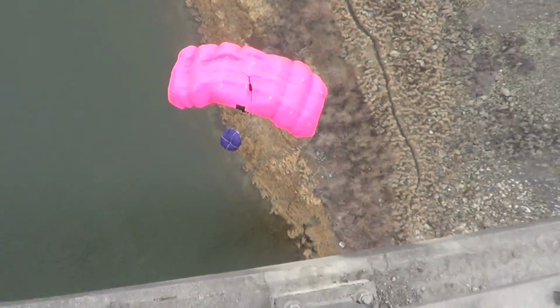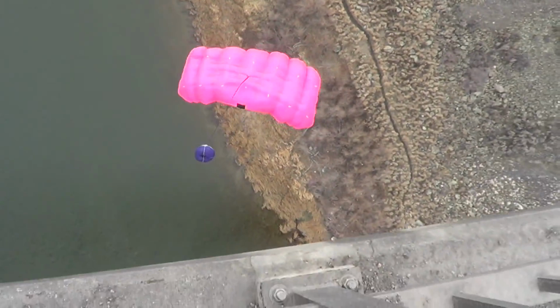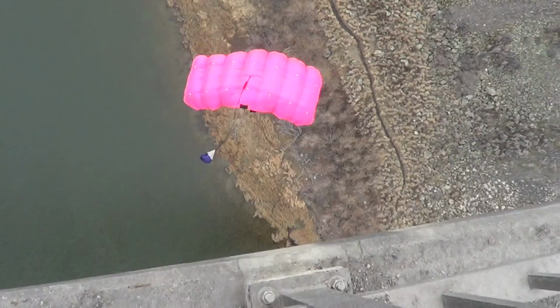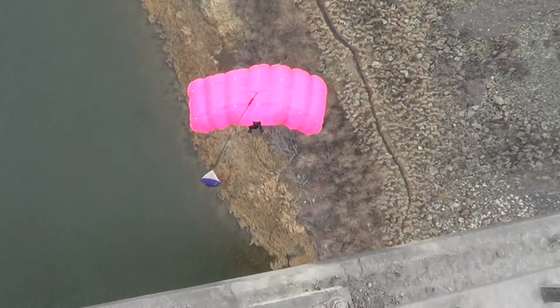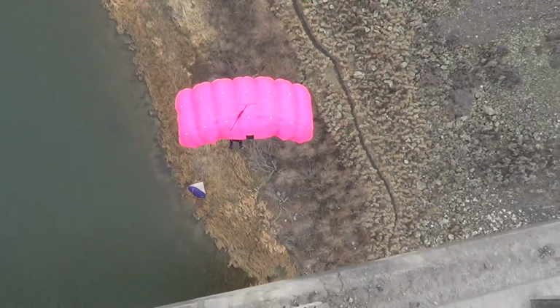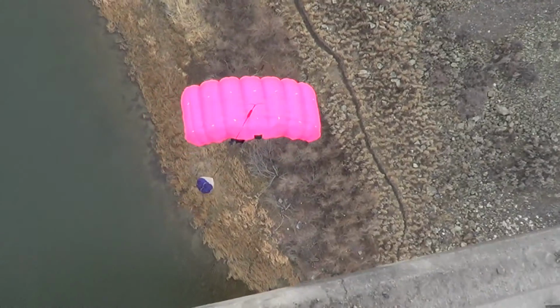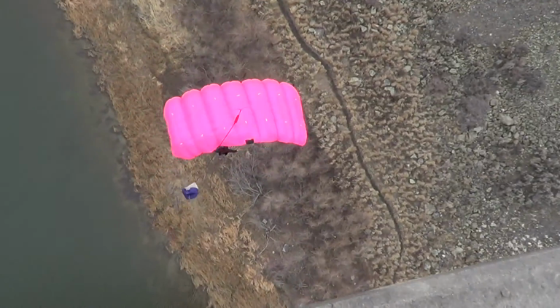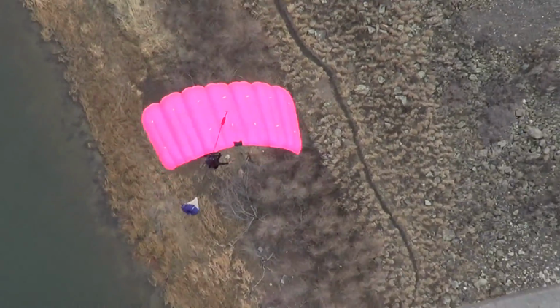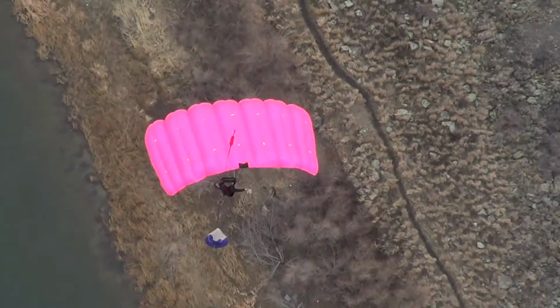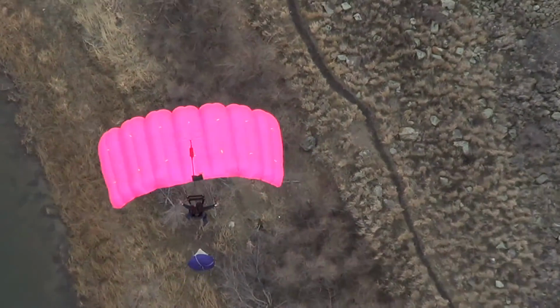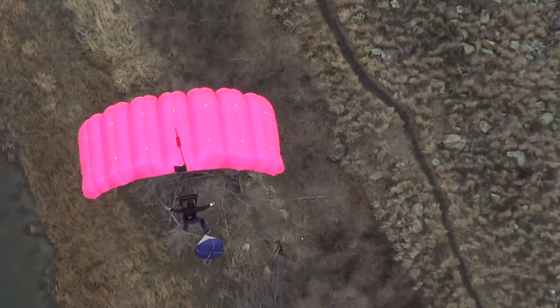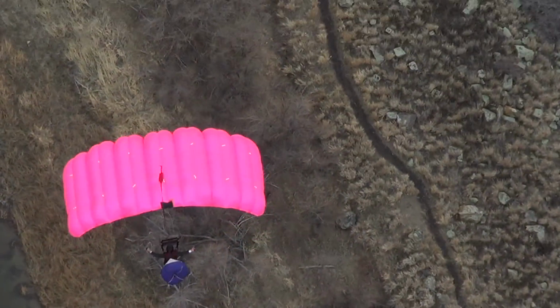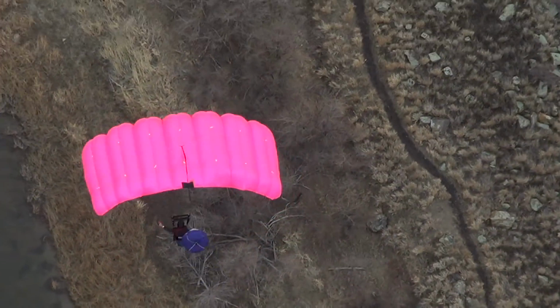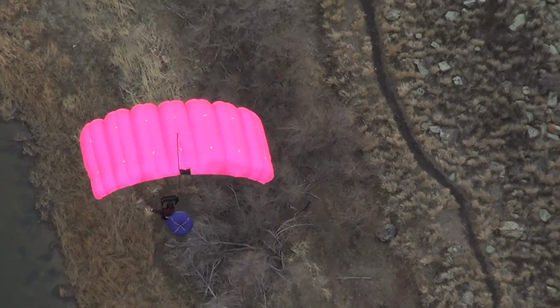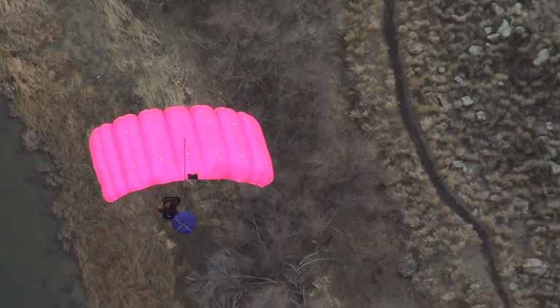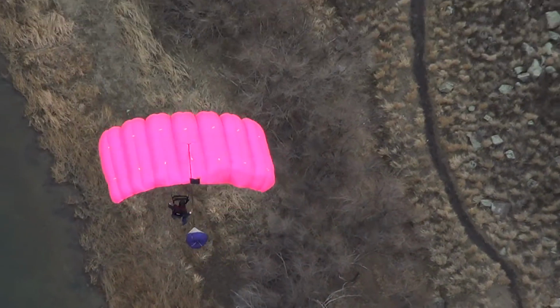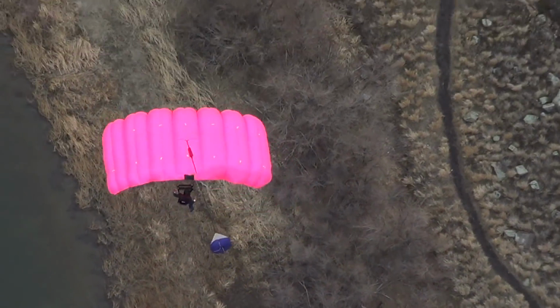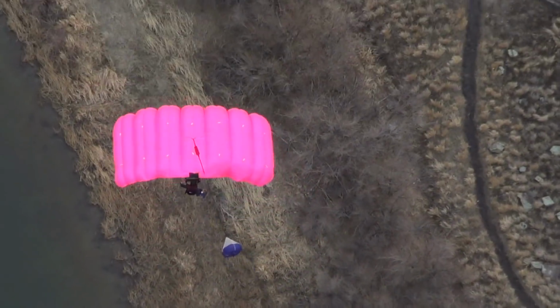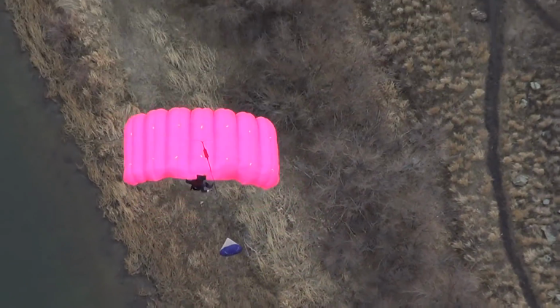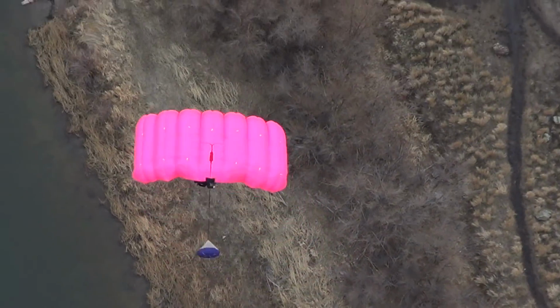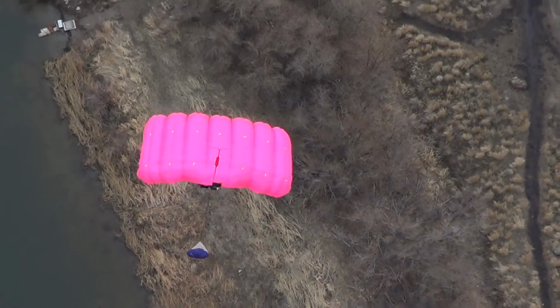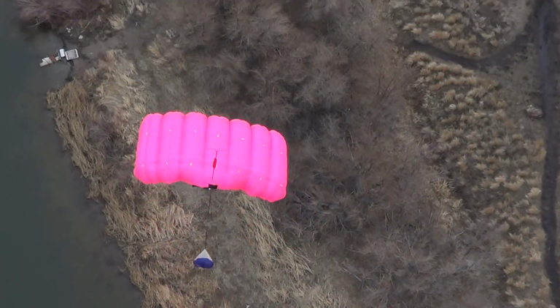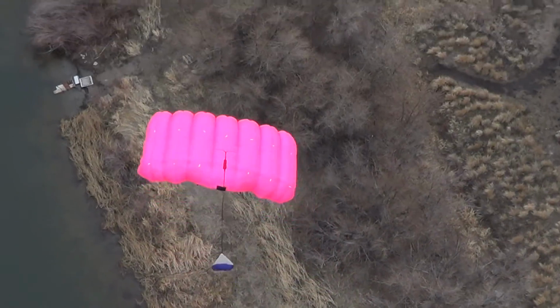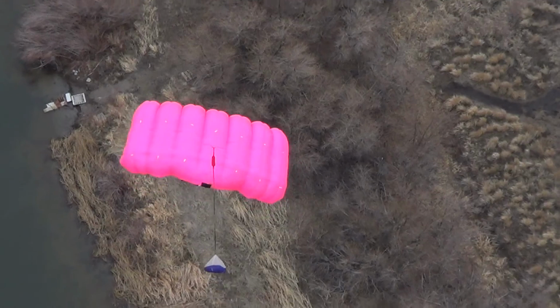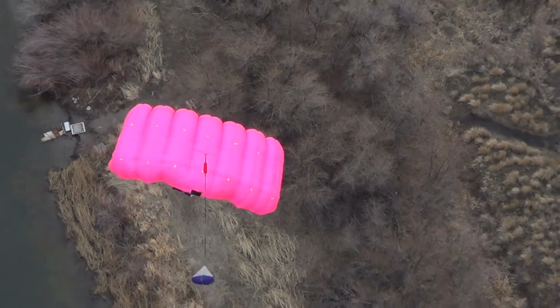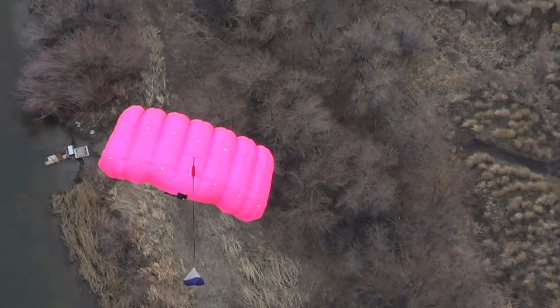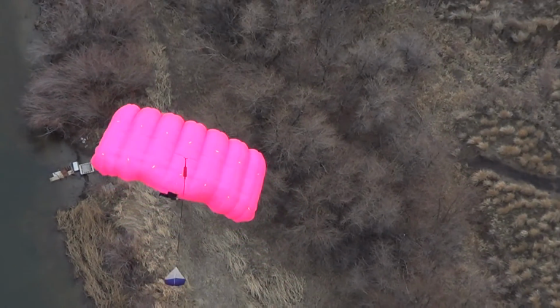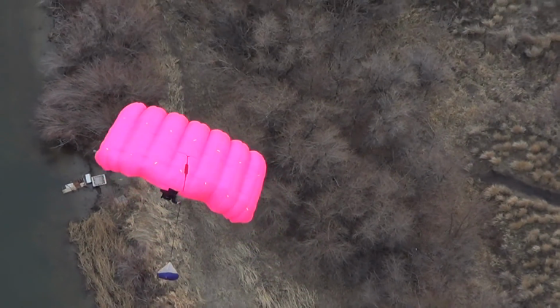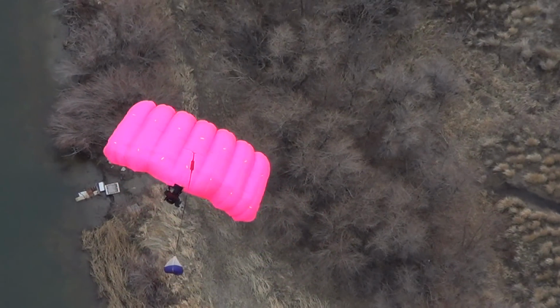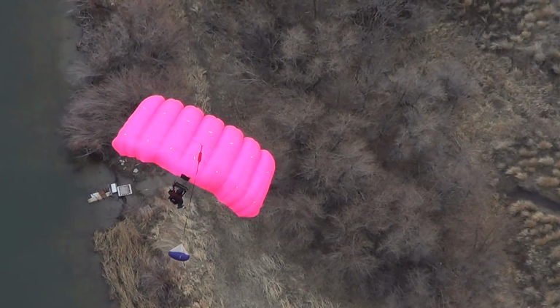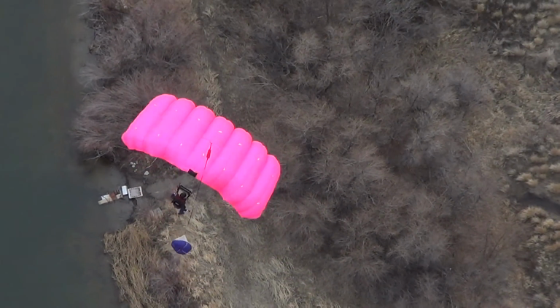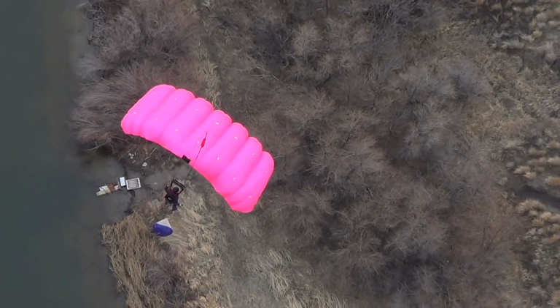Good. Hard for me to see the body position, but it looked pretty good. You did have a right off heading, and I think actually your launch may have been slightly asymmetric.